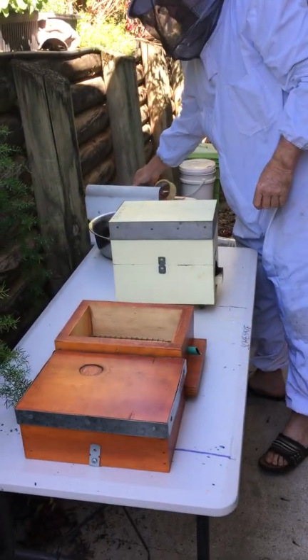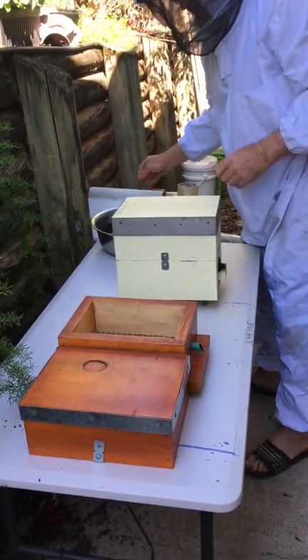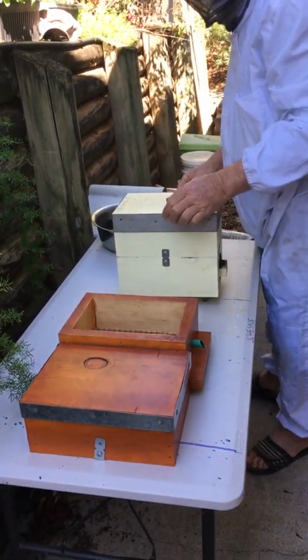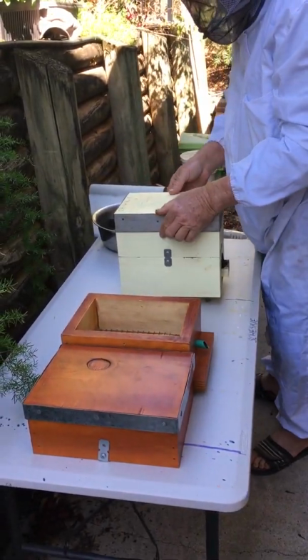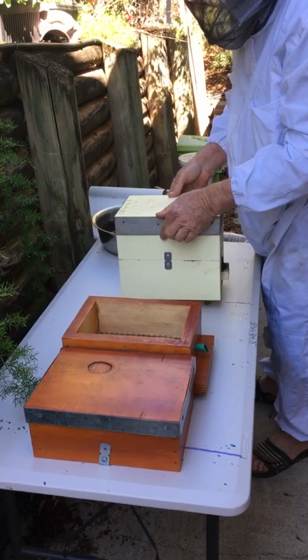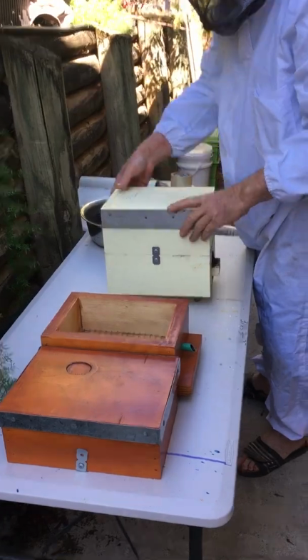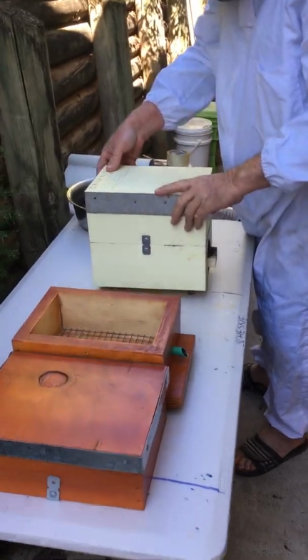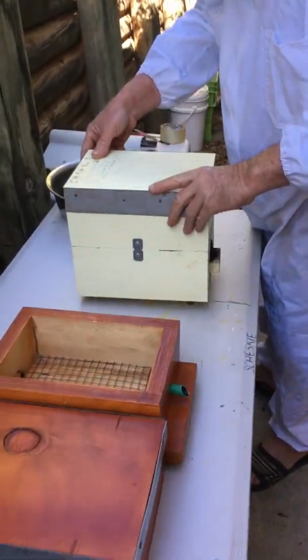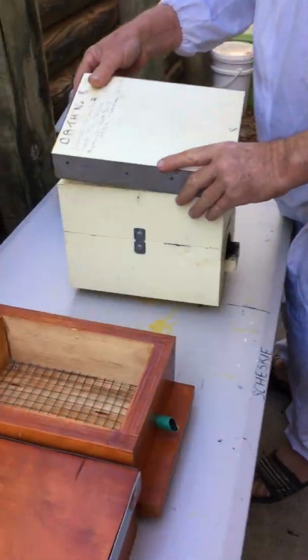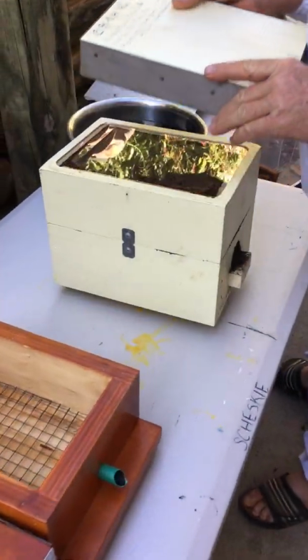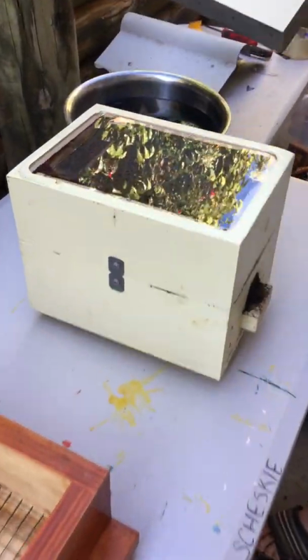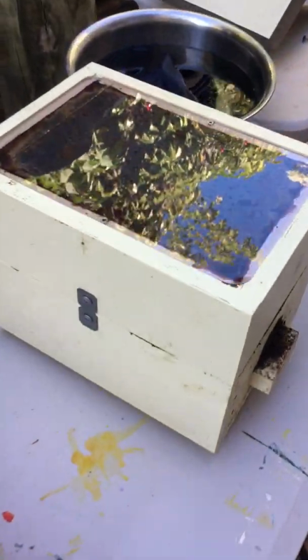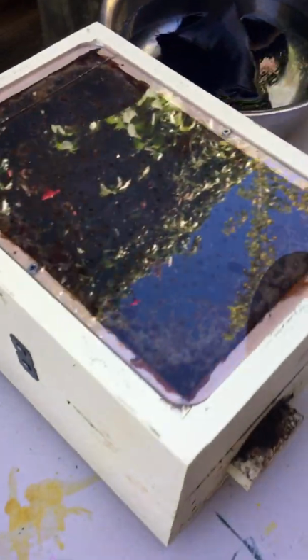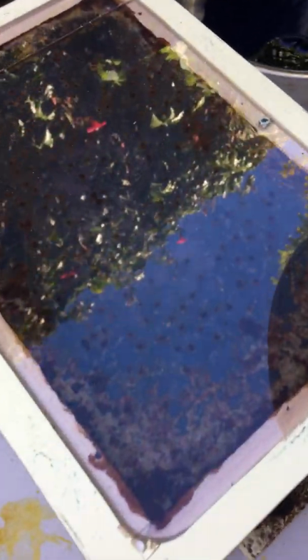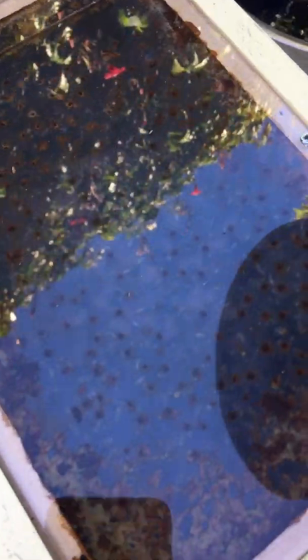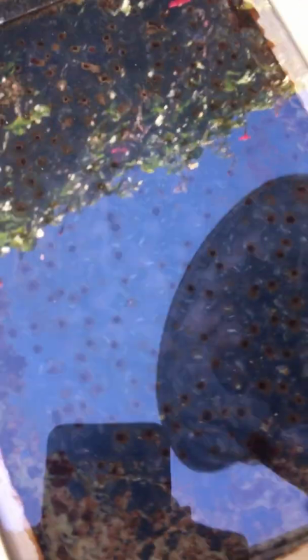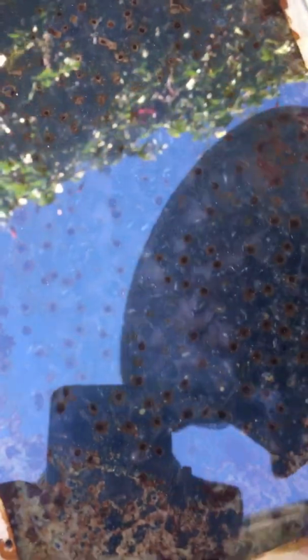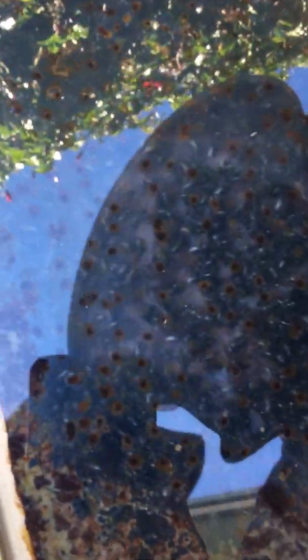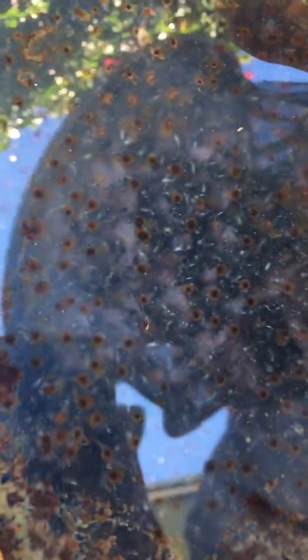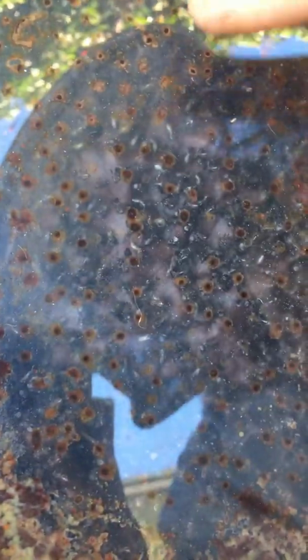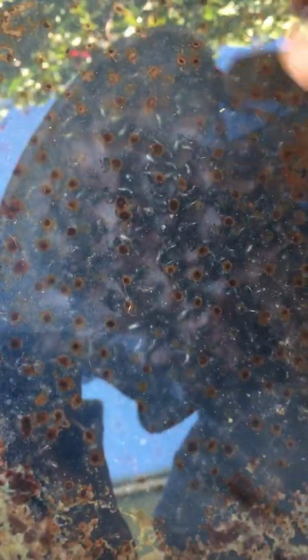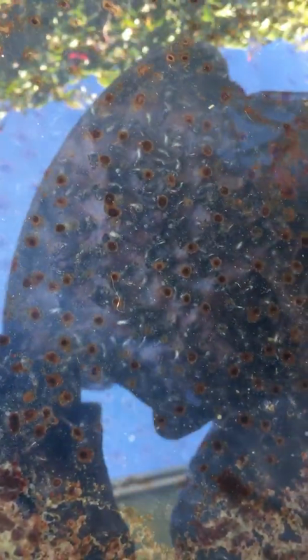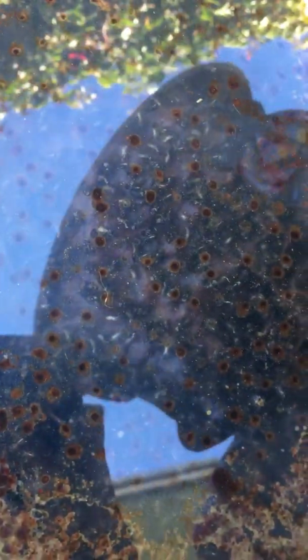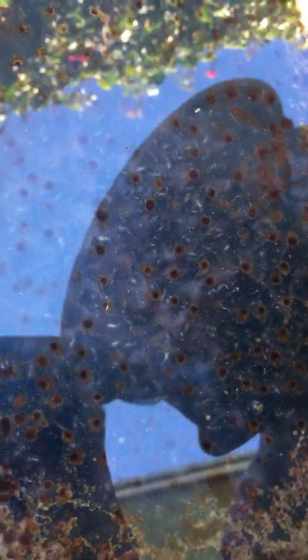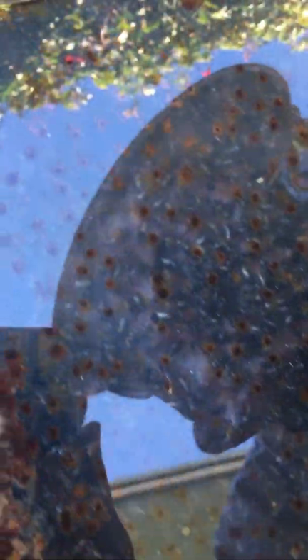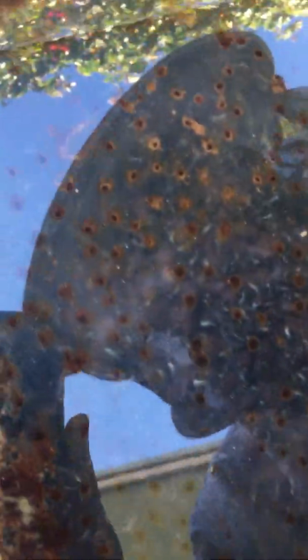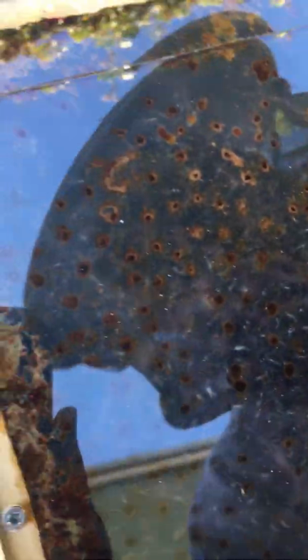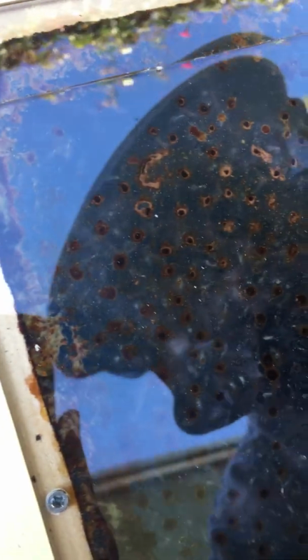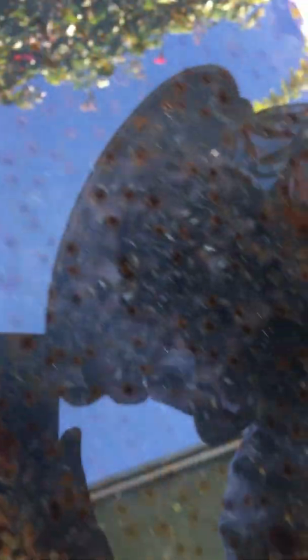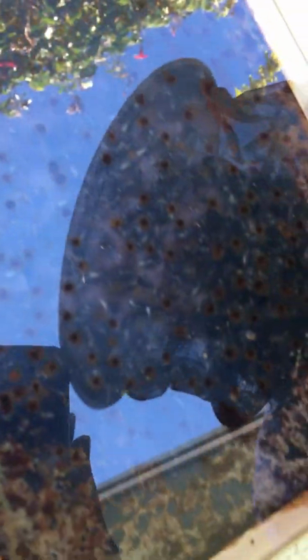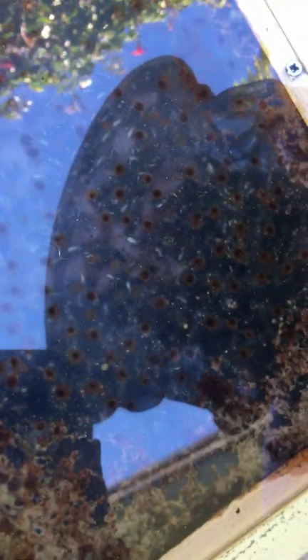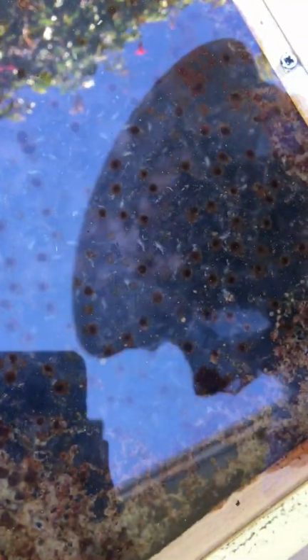I'll get you to shine your camera in there and have a look. You can see how busy, how full that hive is. They're right up to the top structure there — quite a very busy hive with quite a few bees.